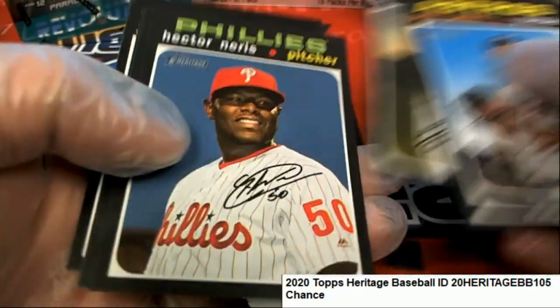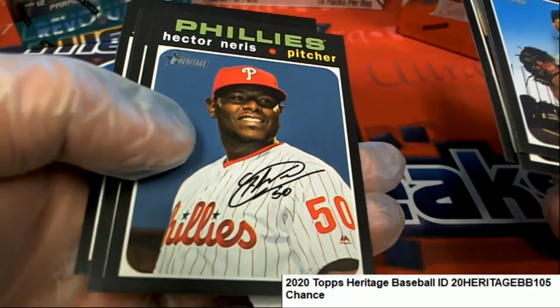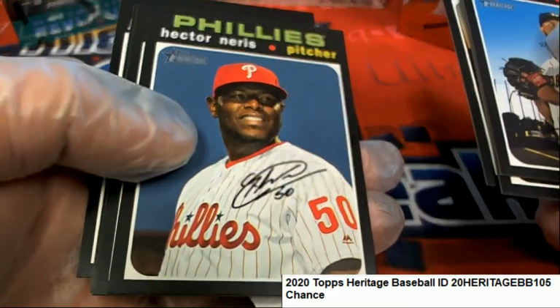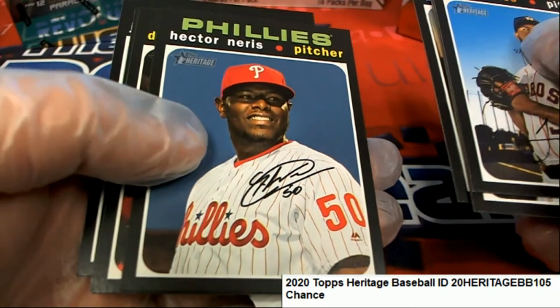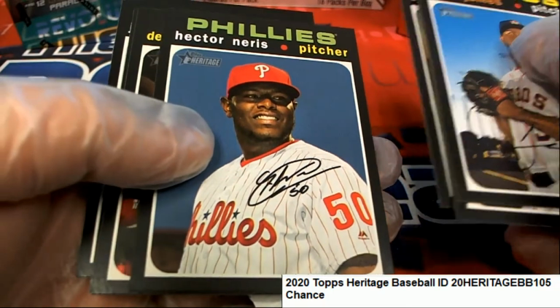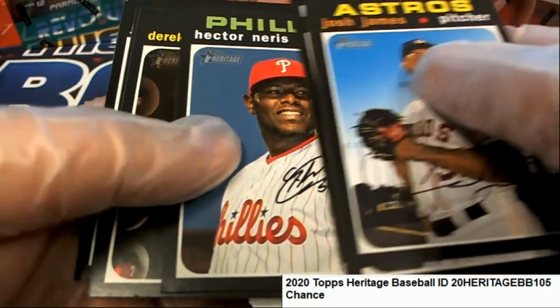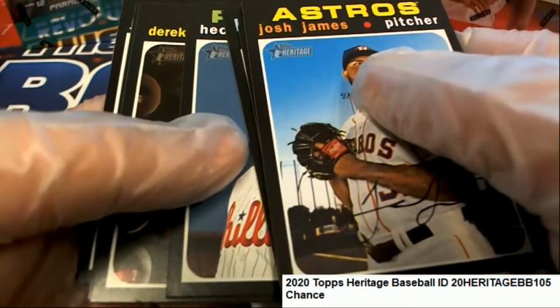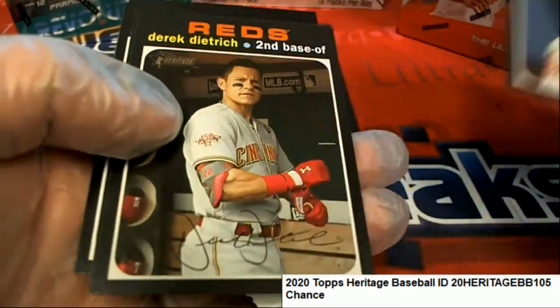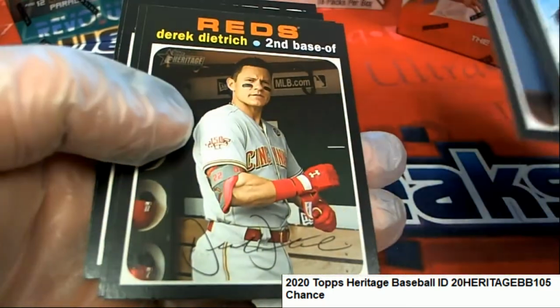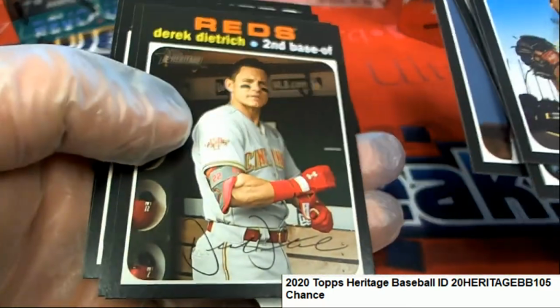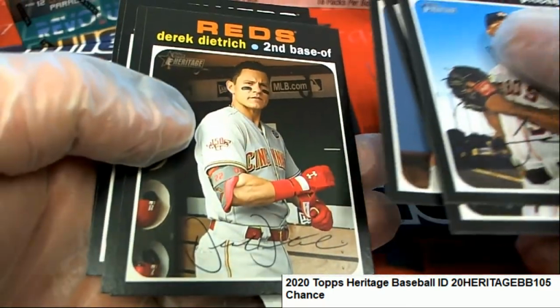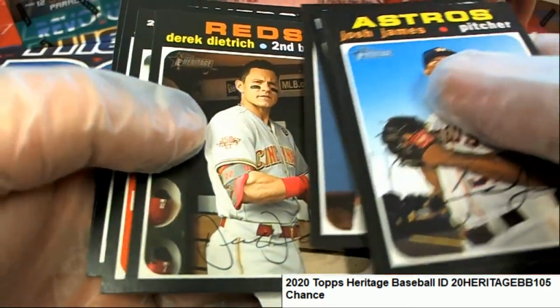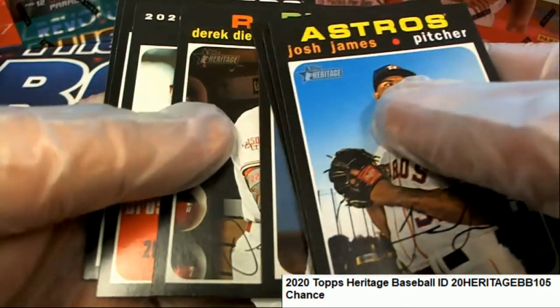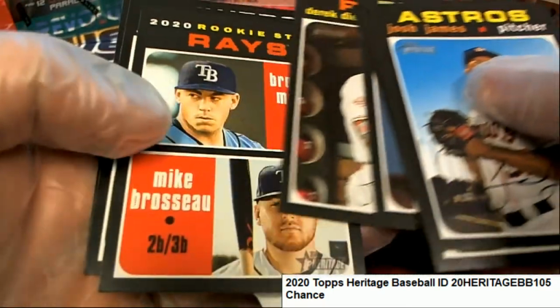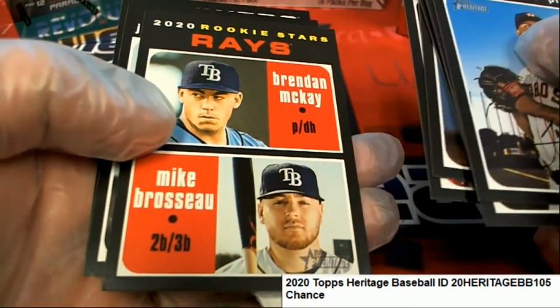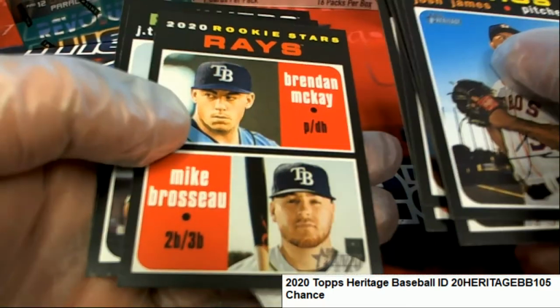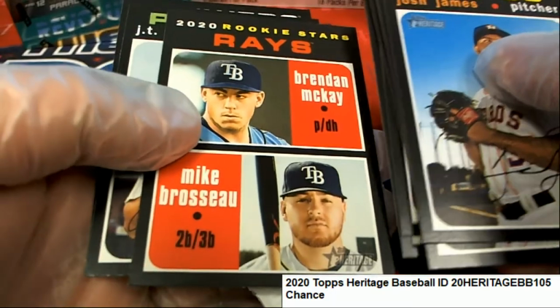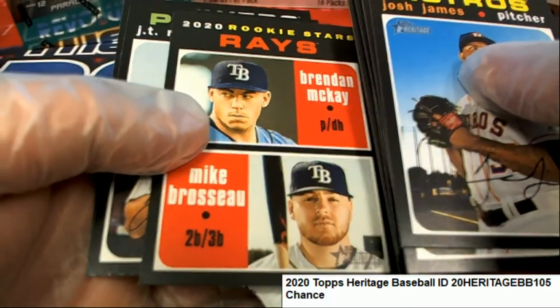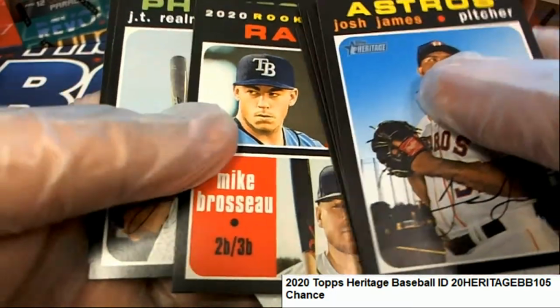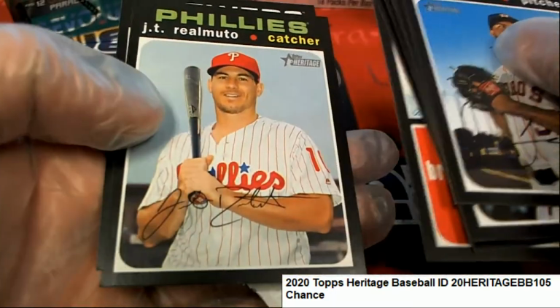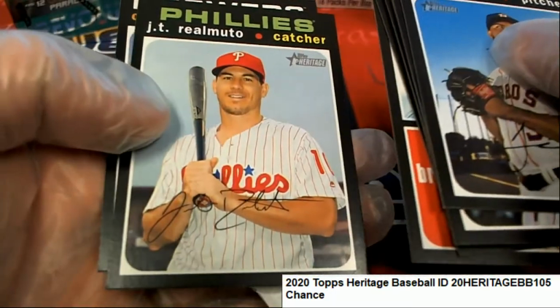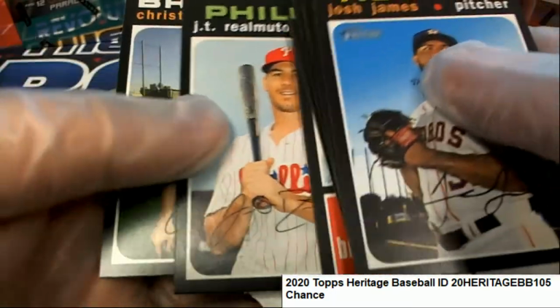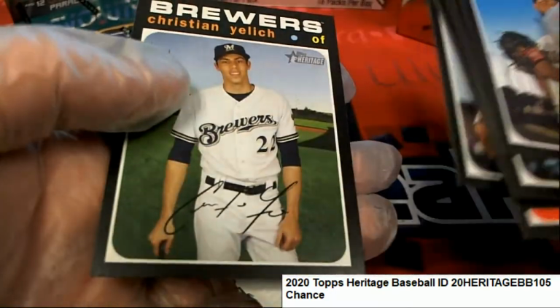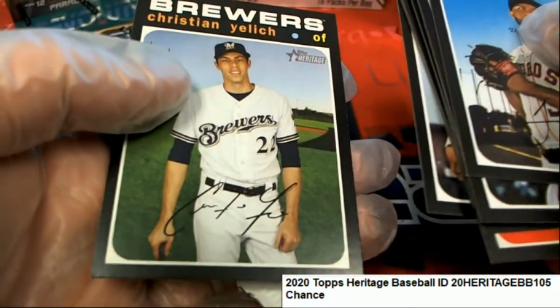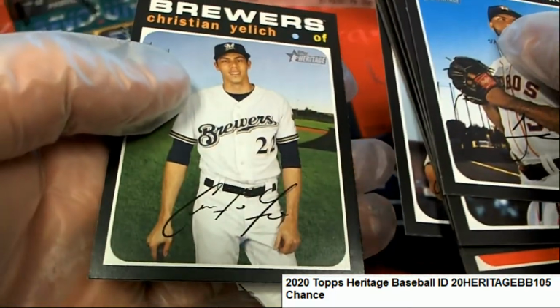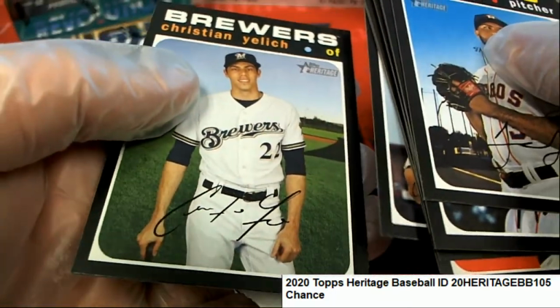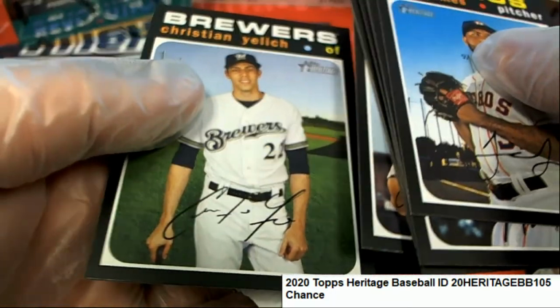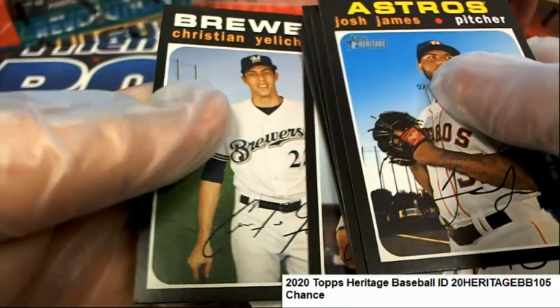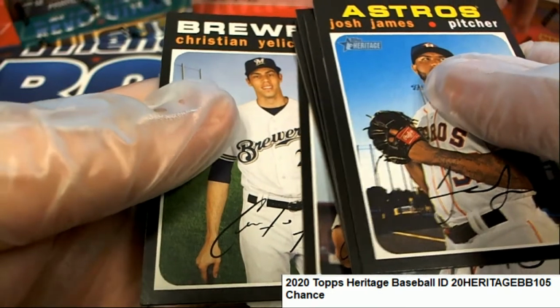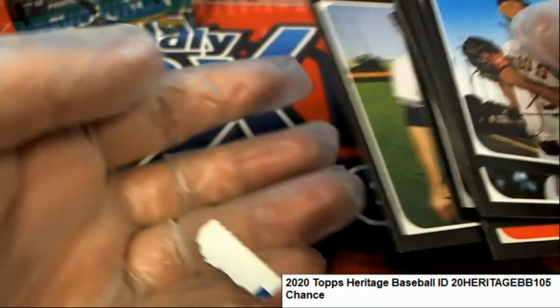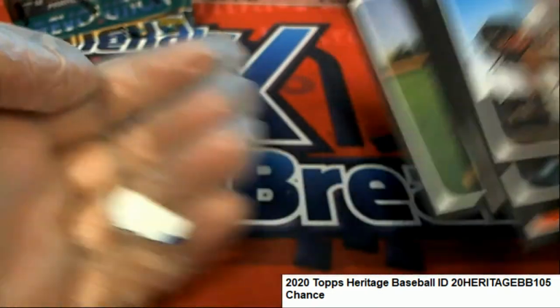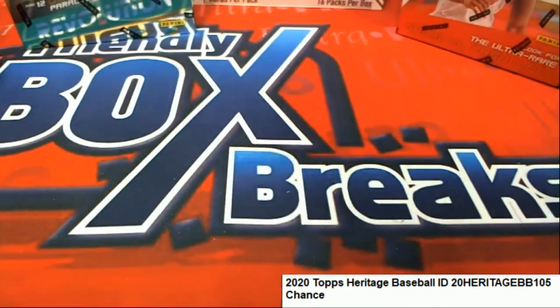Red ink auto, come on let's hit red ink. Oh my gosh, red ink!